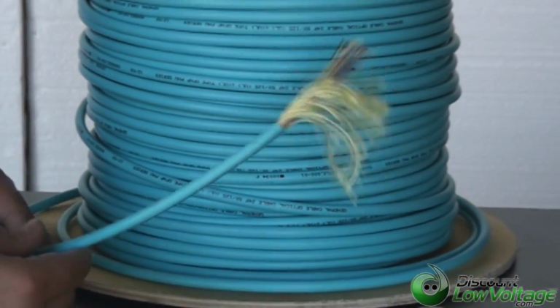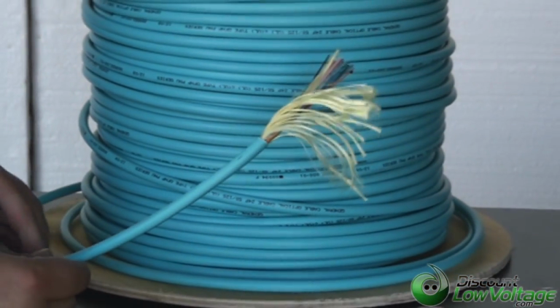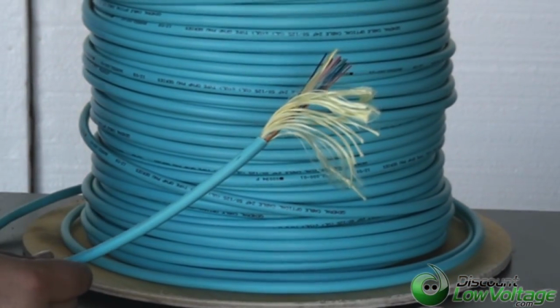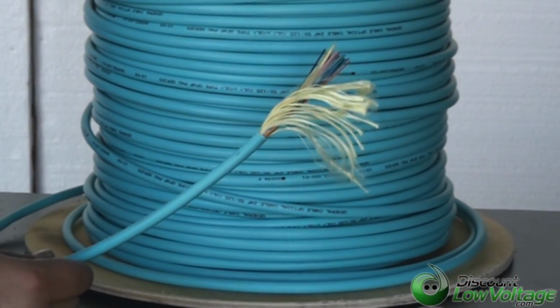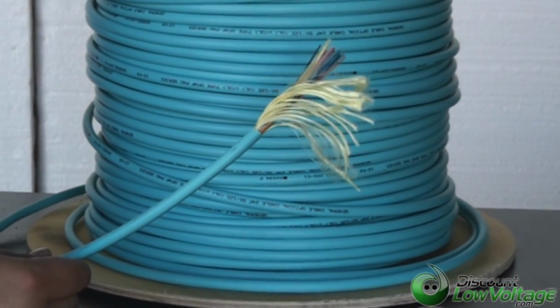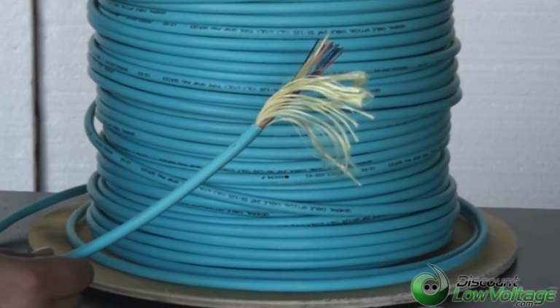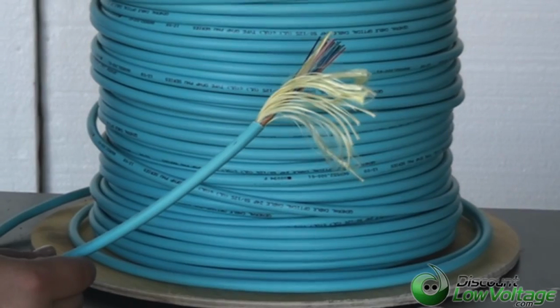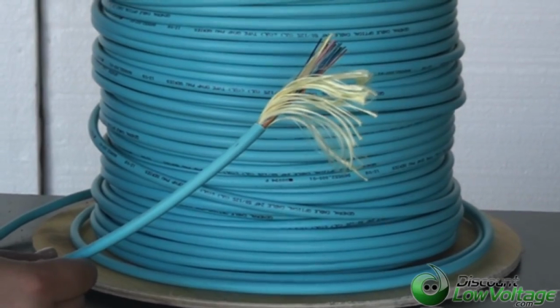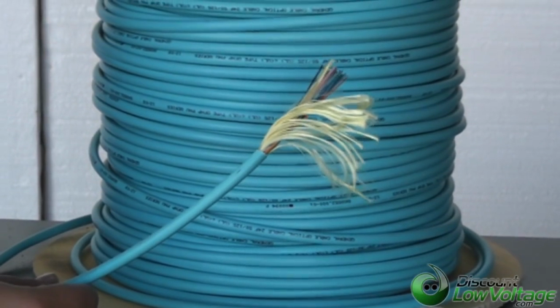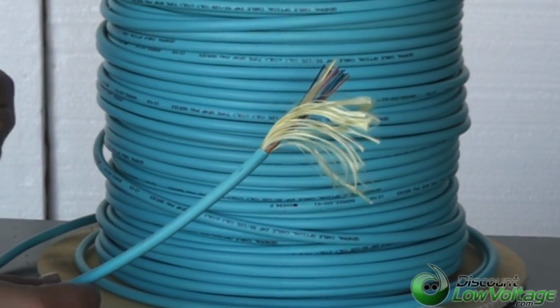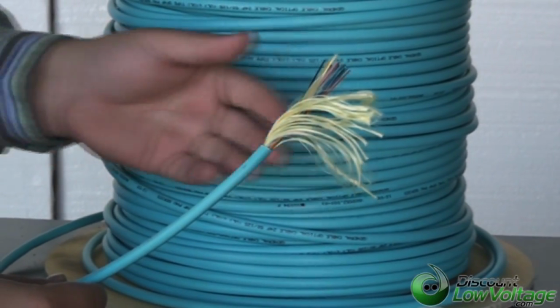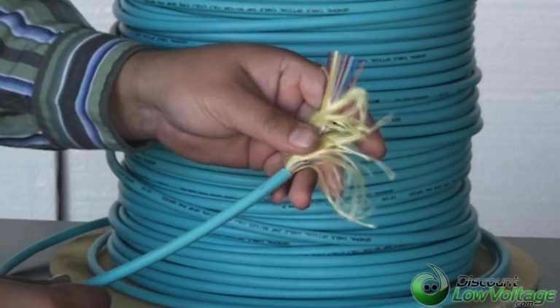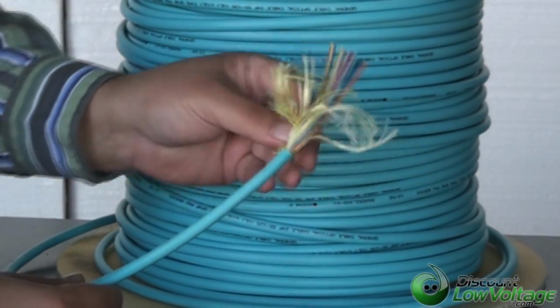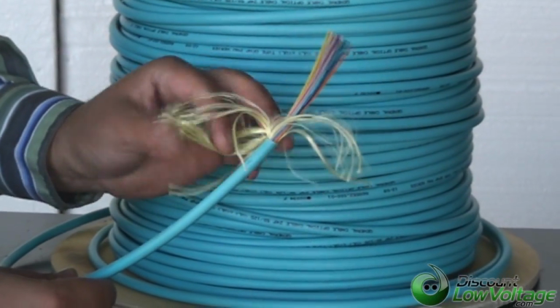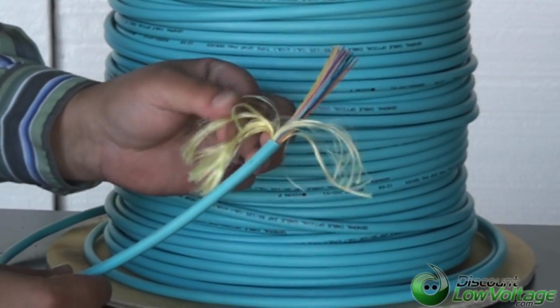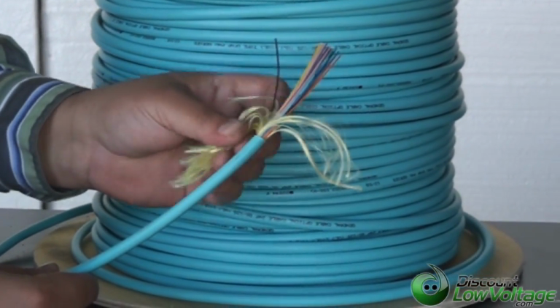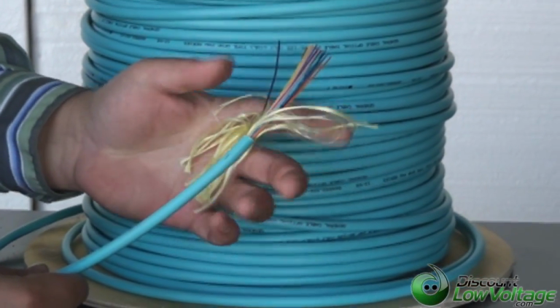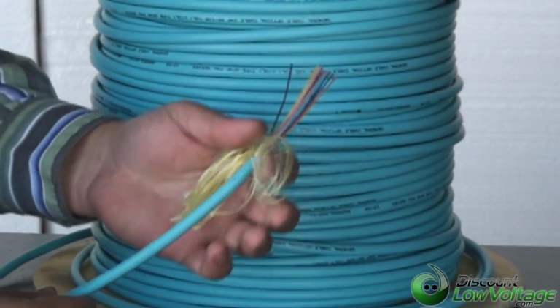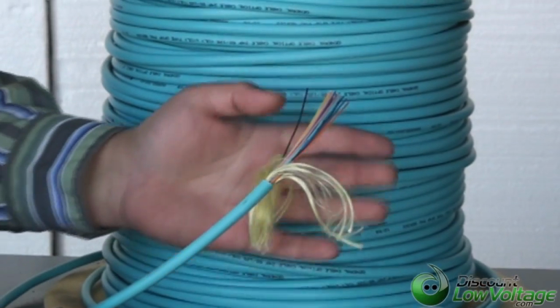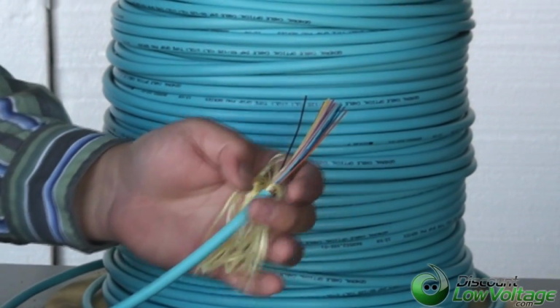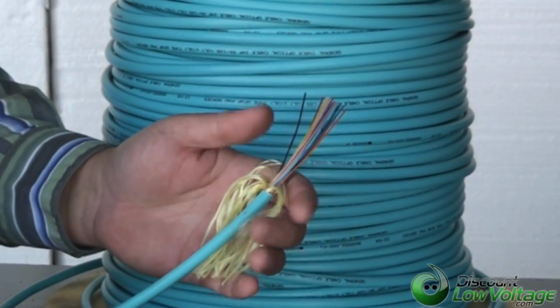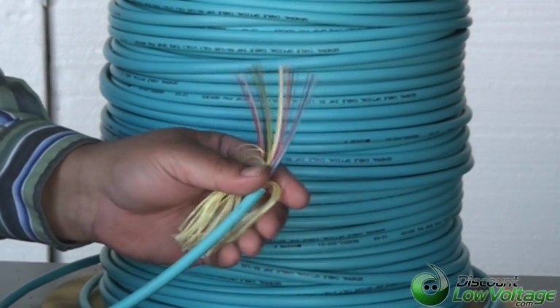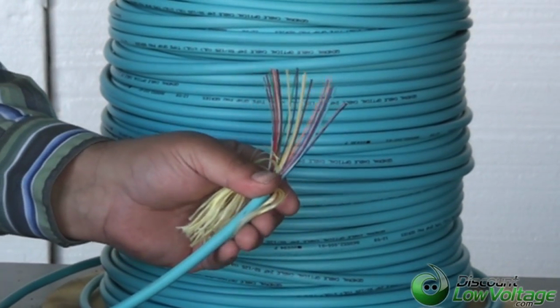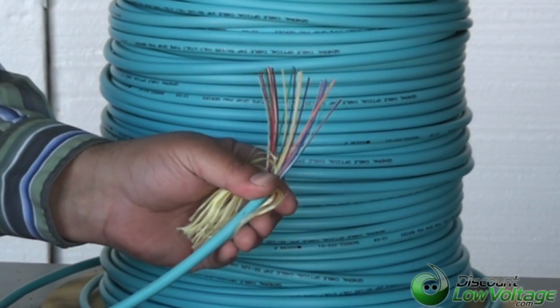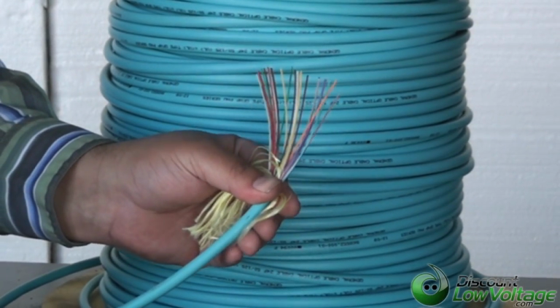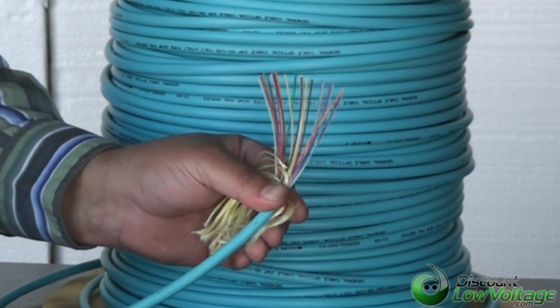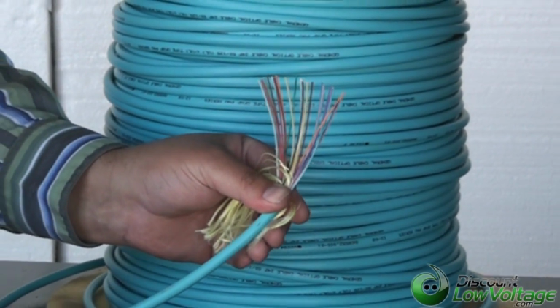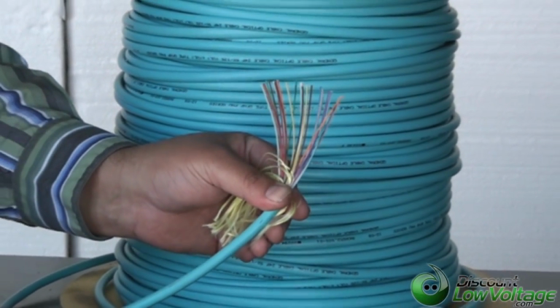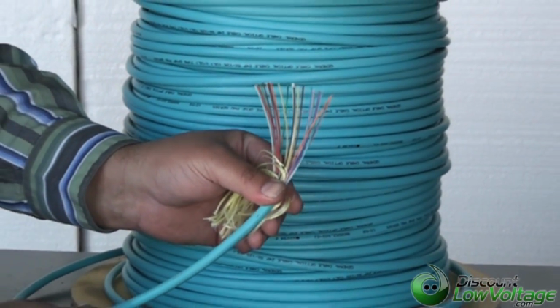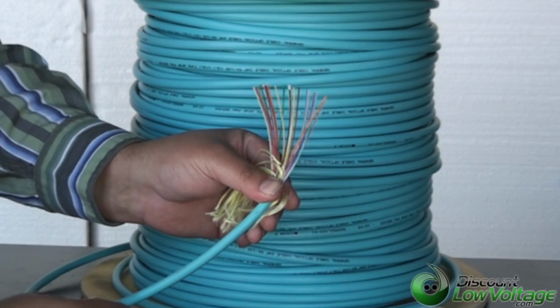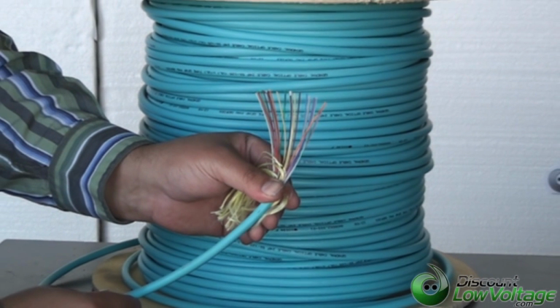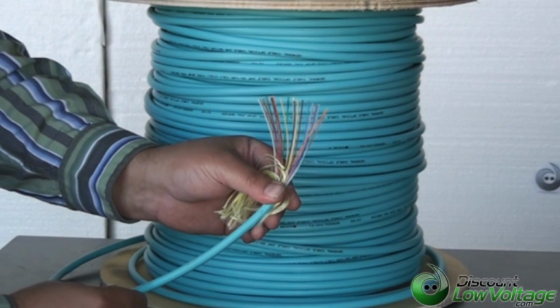Perfect for data centers or any other application you might have where you need more of a higher end bandwidth, more speed, that sort of thing. Questions? Call us at 888-797-3697.